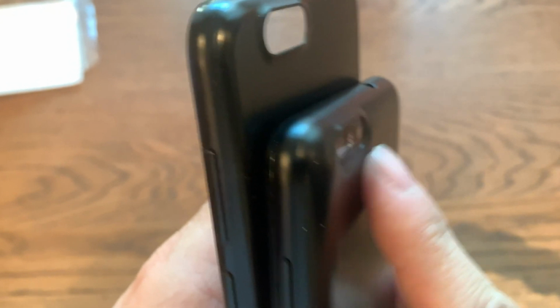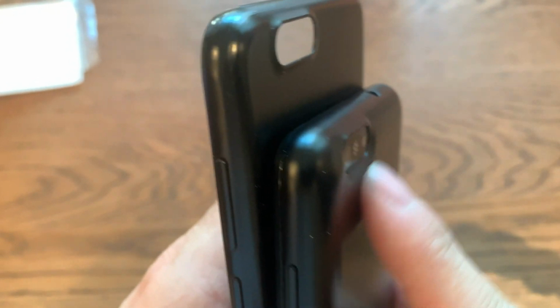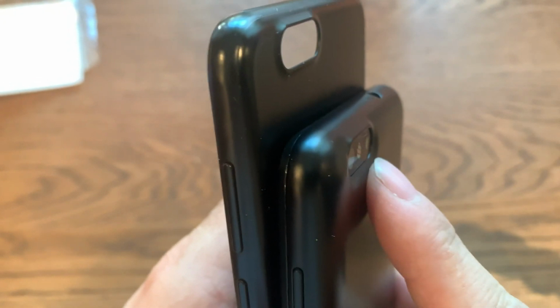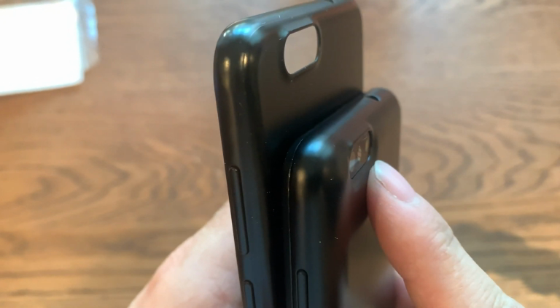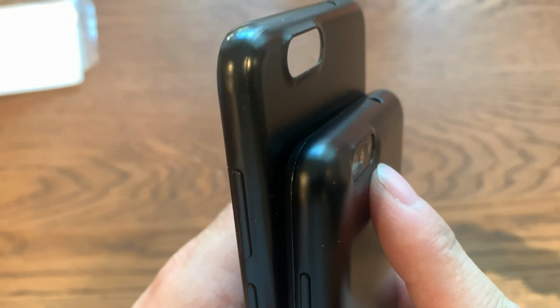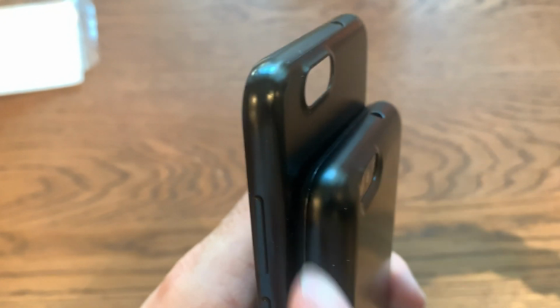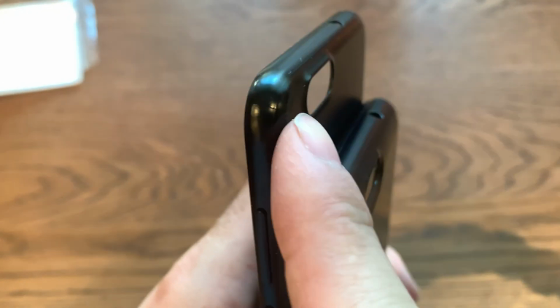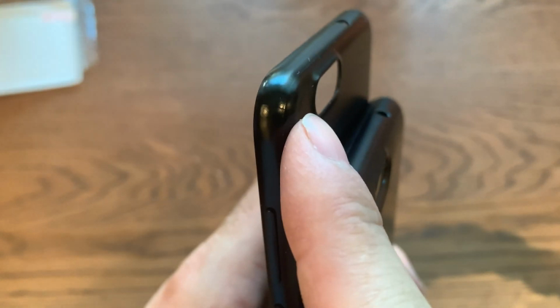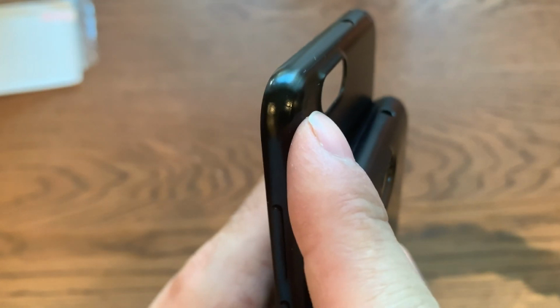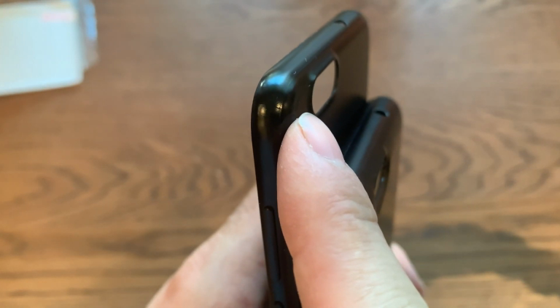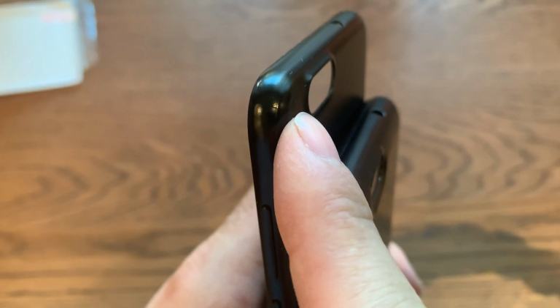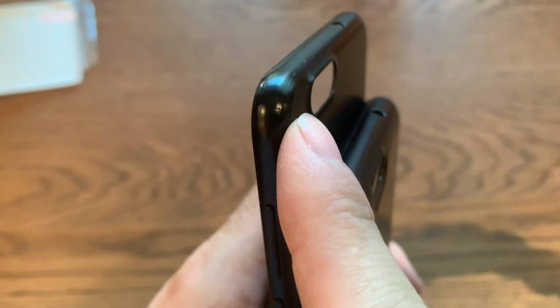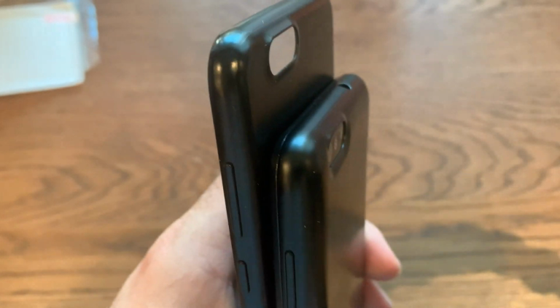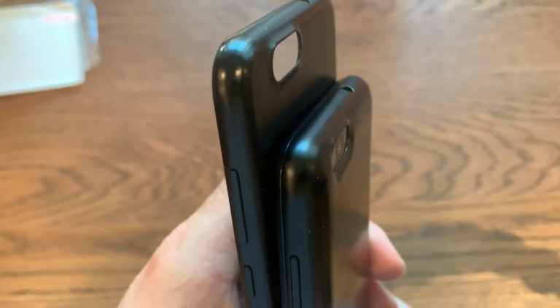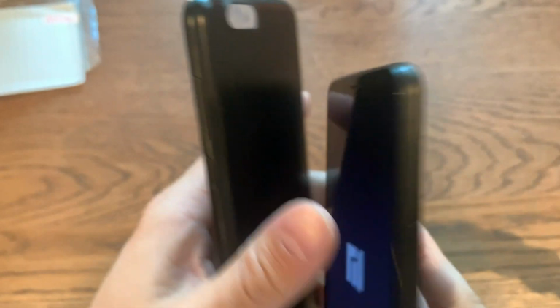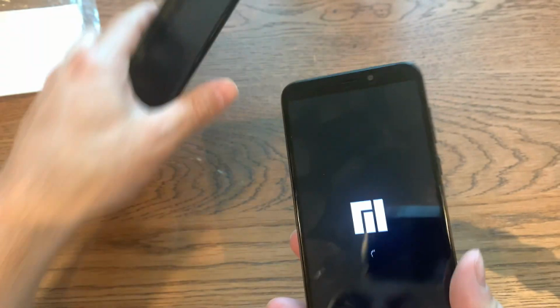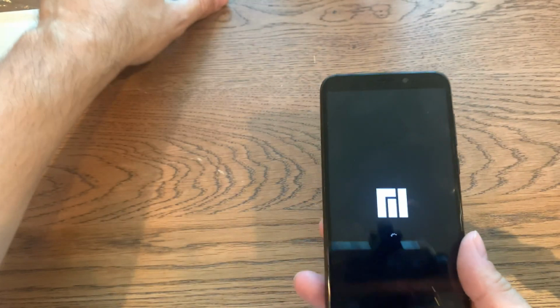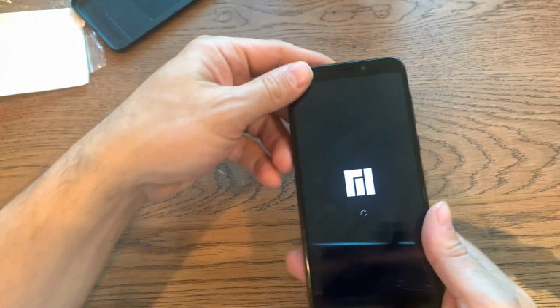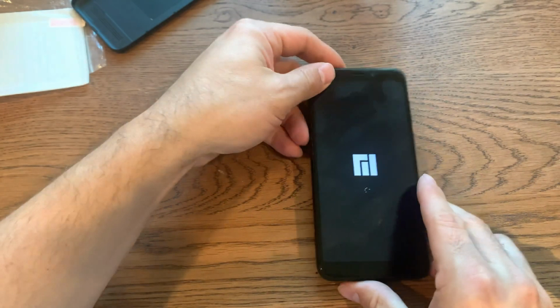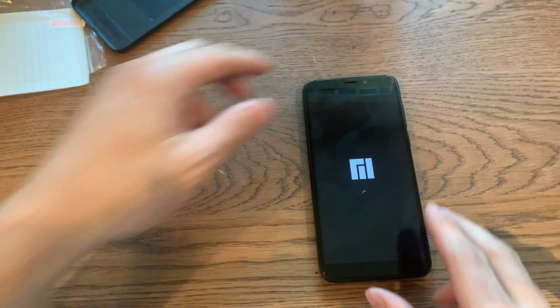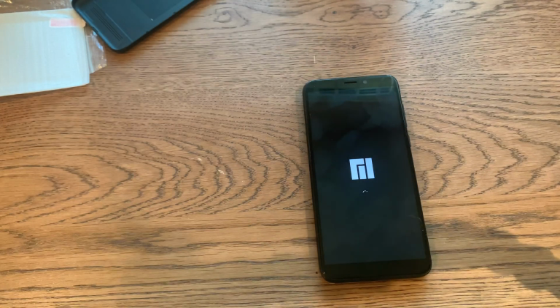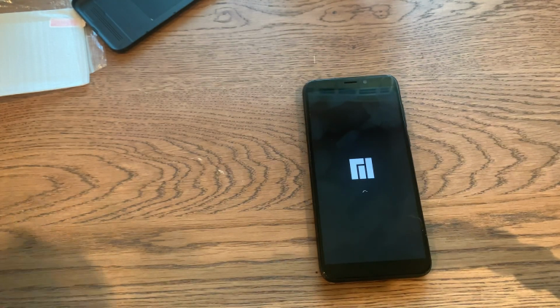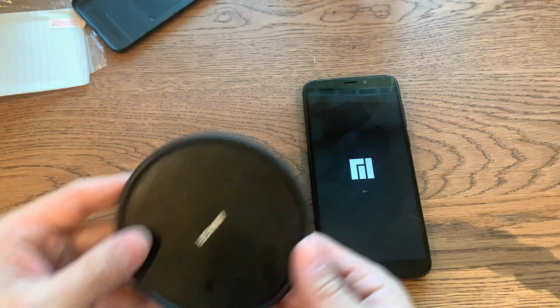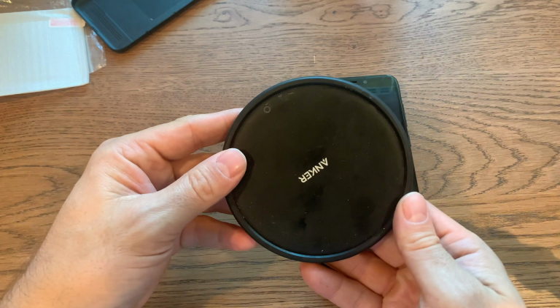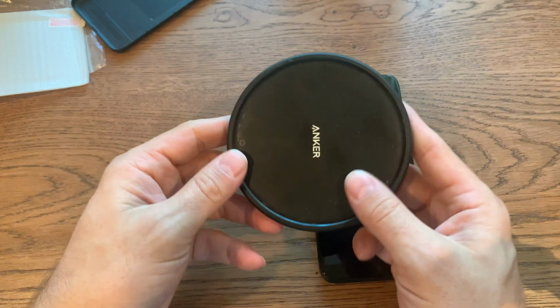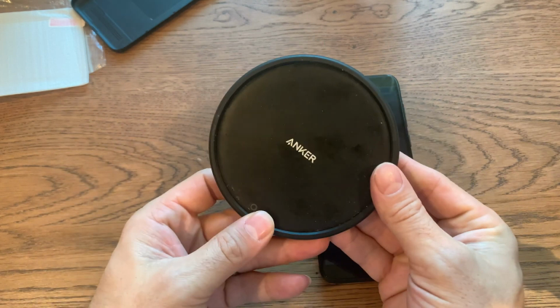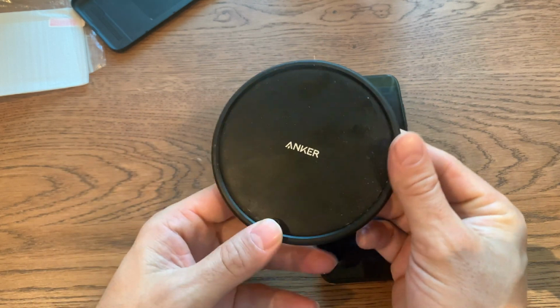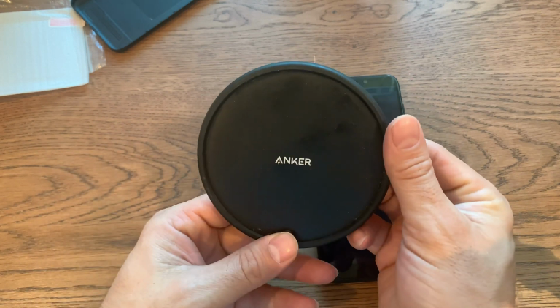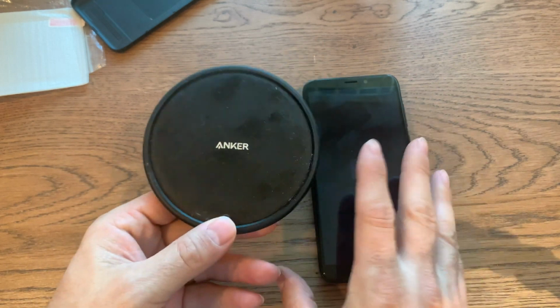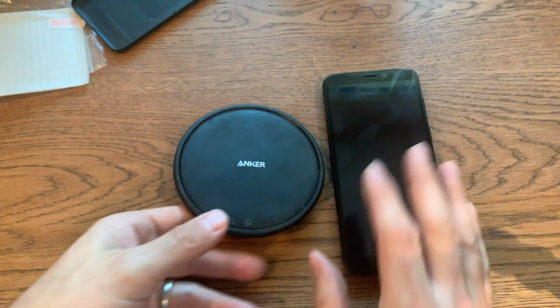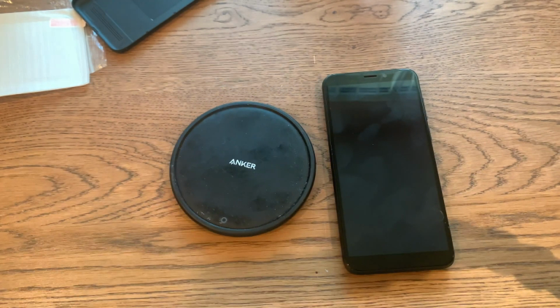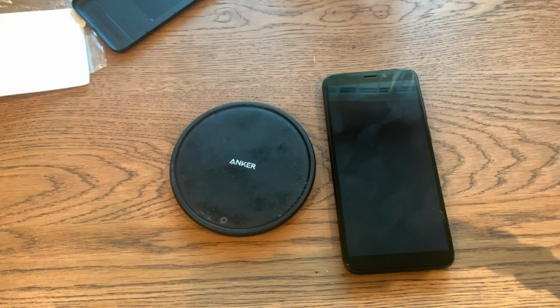Look at that — the camera is inset on the charging case, while on the original case it's outset. There's definitely a bit of a thickness difference going on between the two cases. And here come my wireless charging toys — this is my Anker charging pad, I've had it for a couple years now.